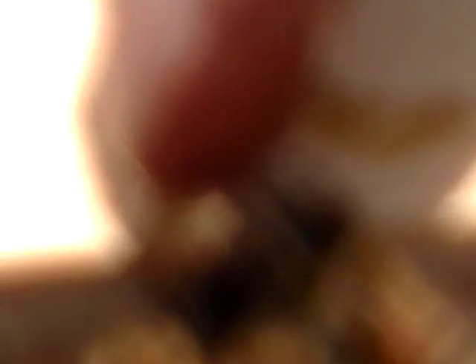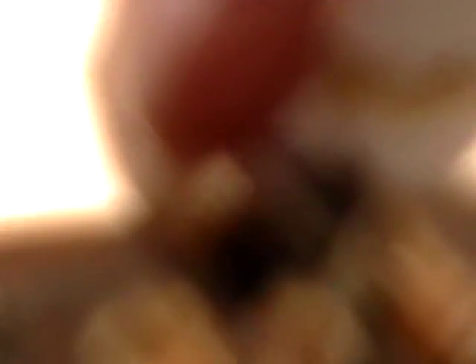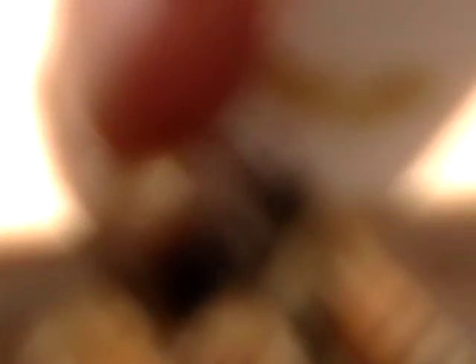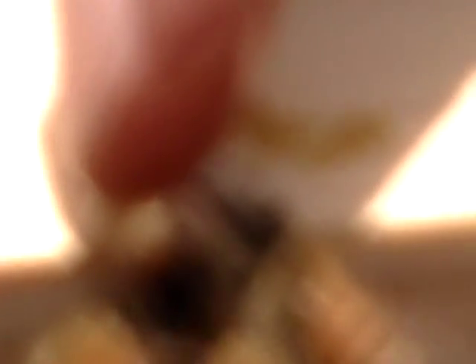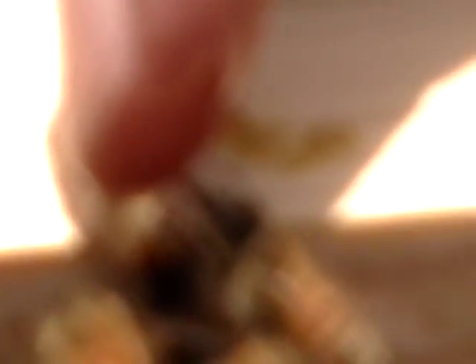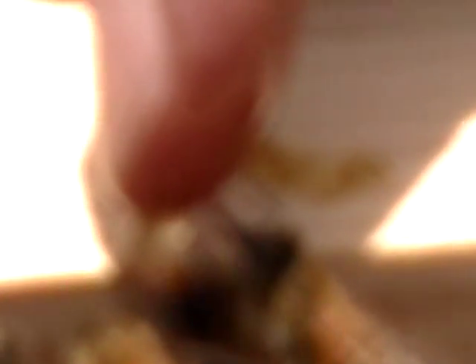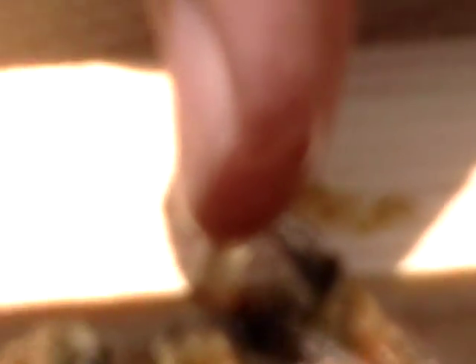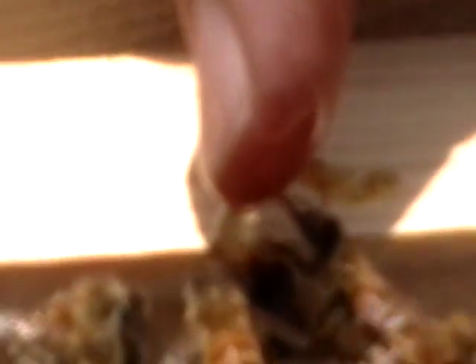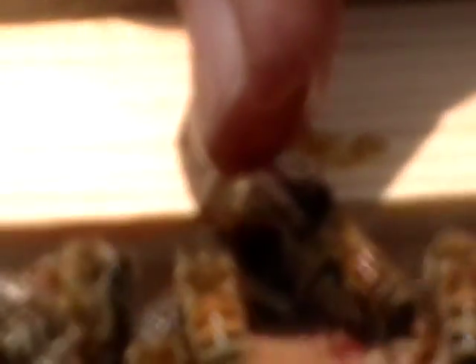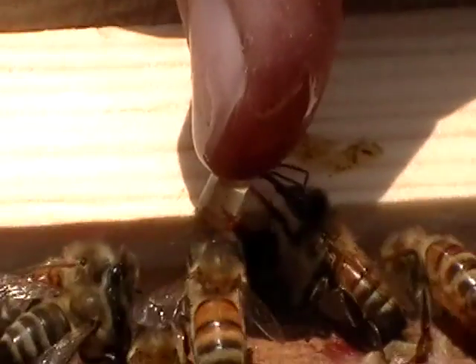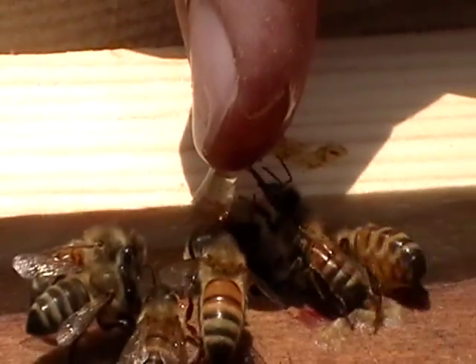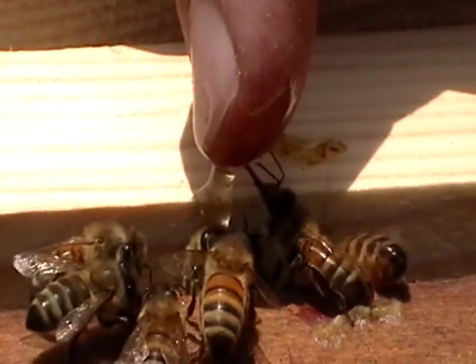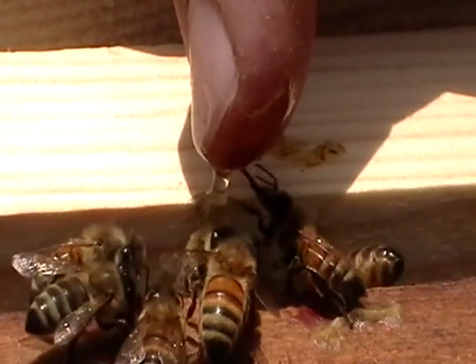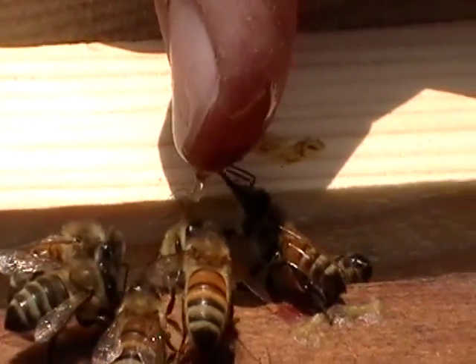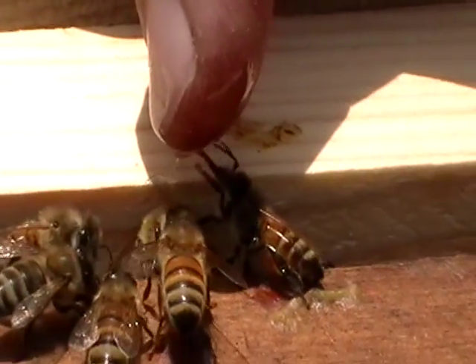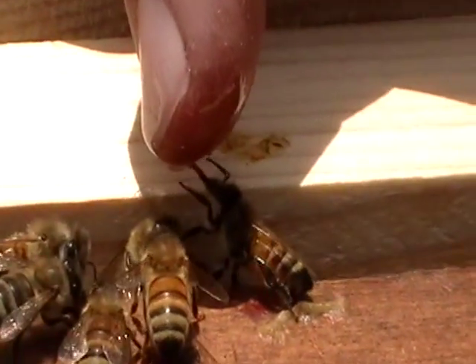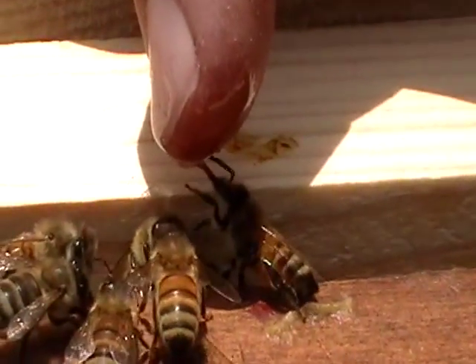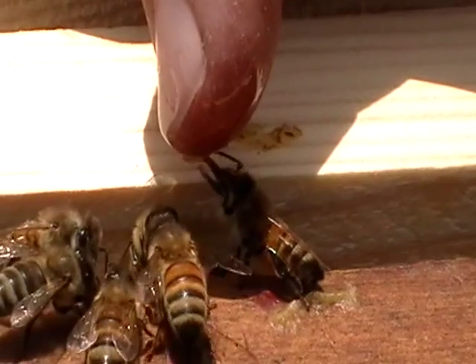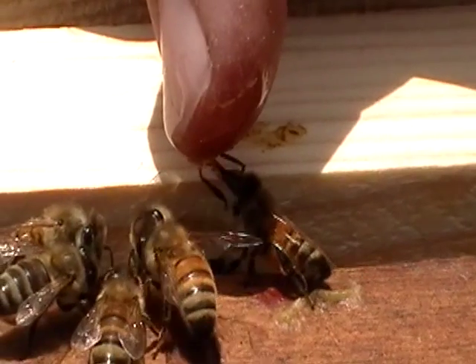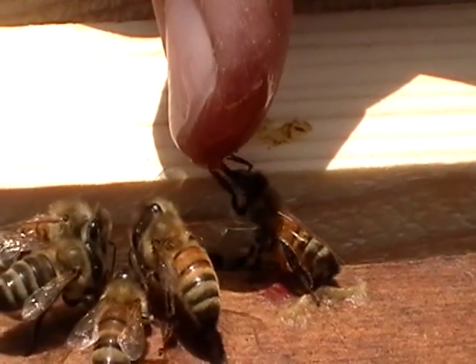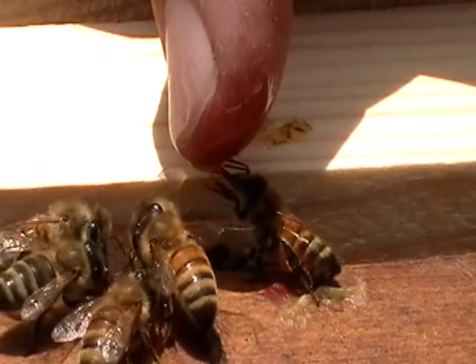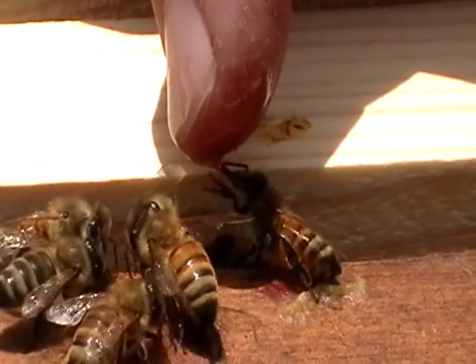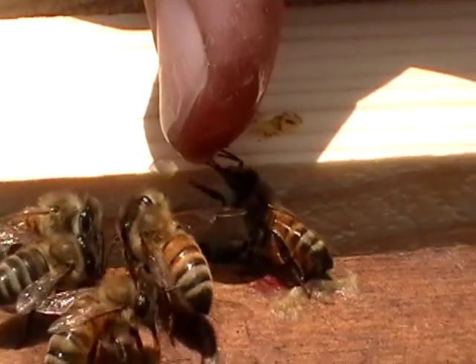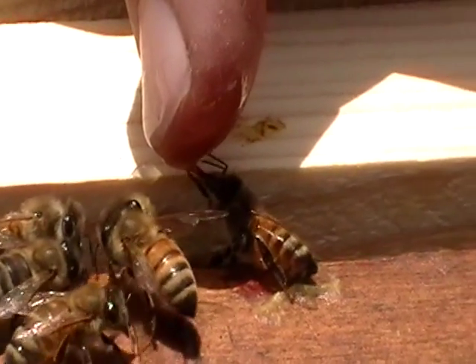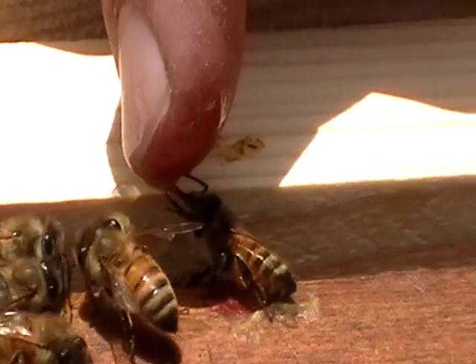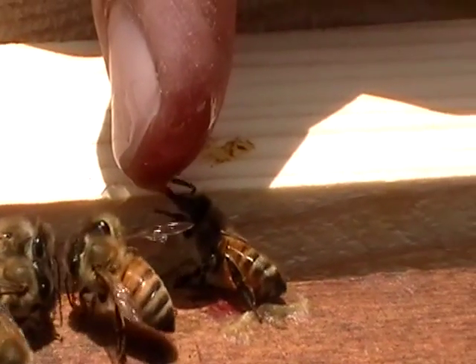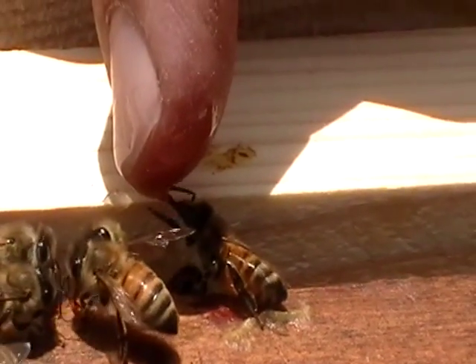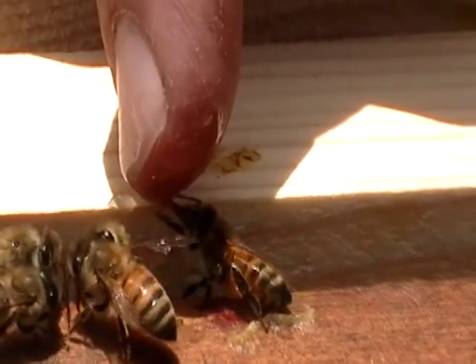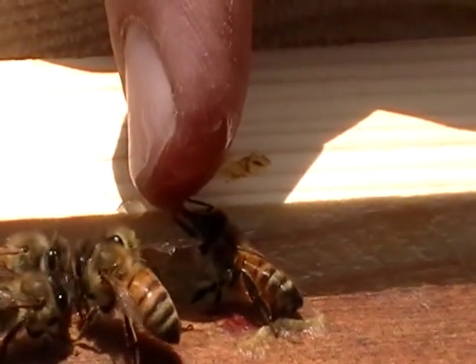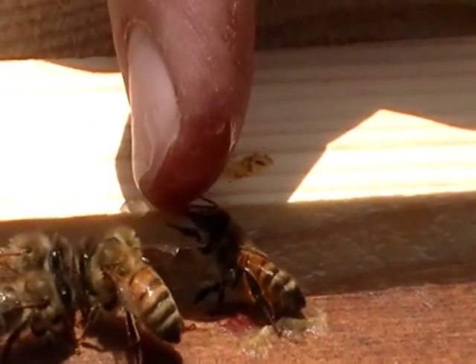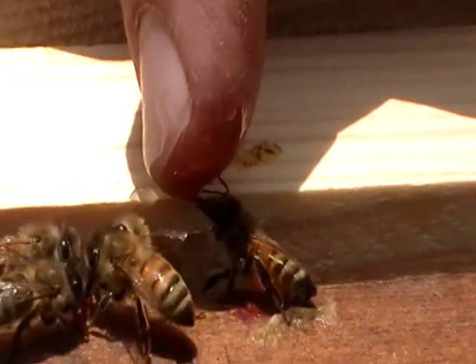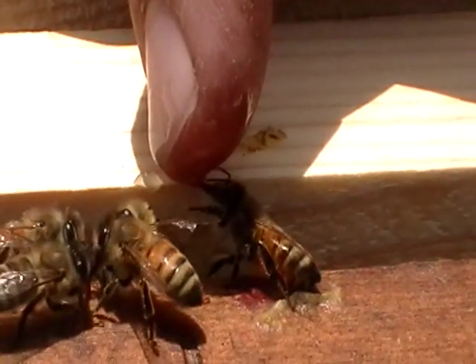I love it. That's cool. I can't believe I've never done it before. They're licking the honey right off his finger.